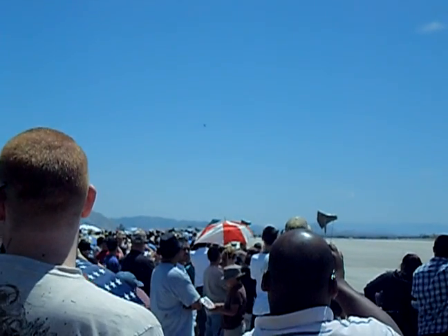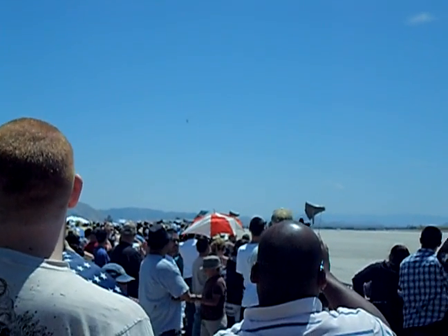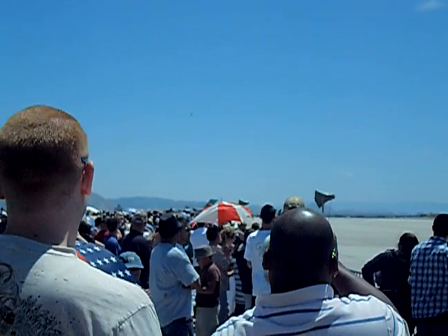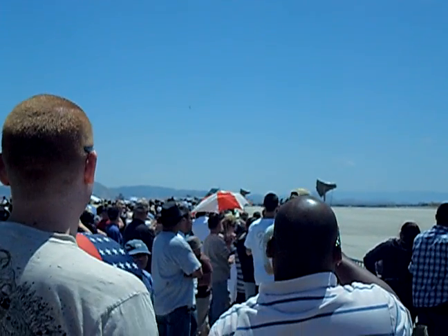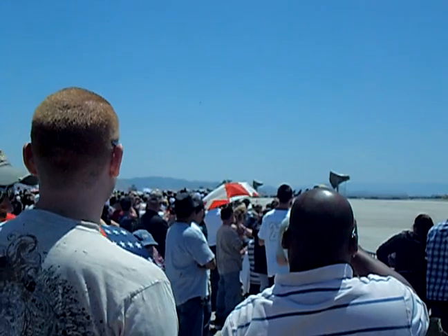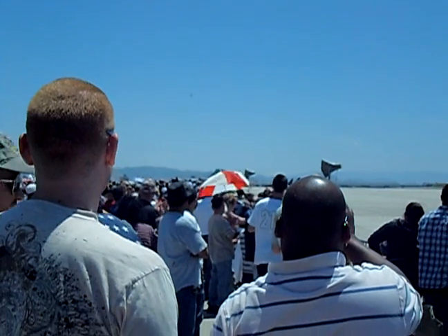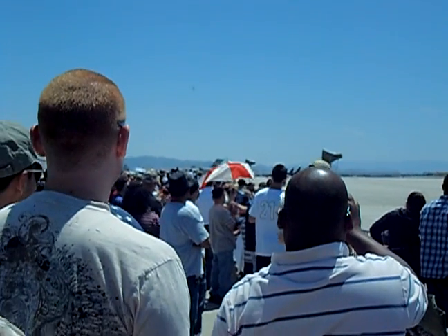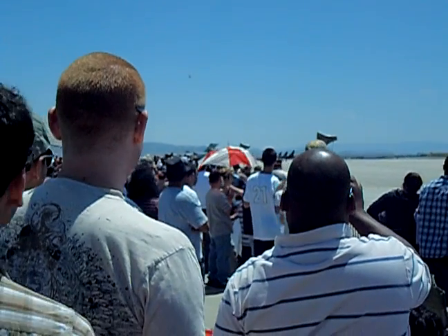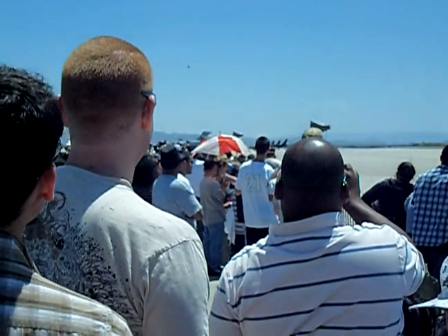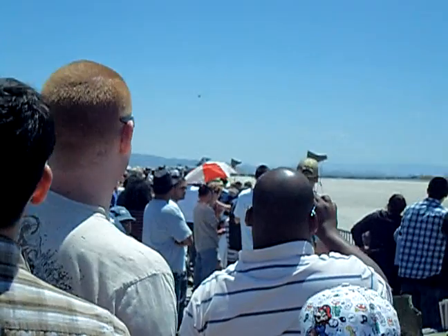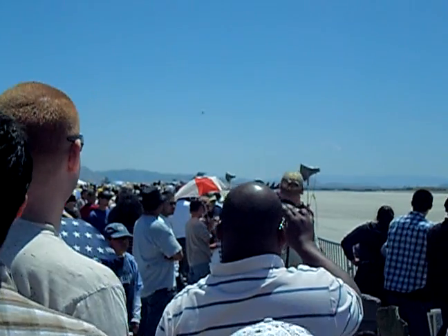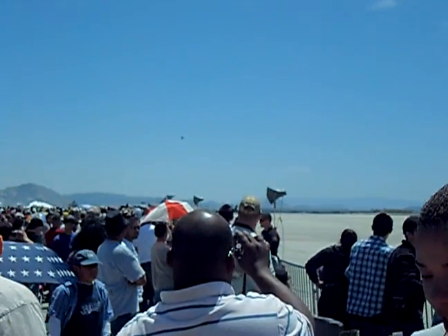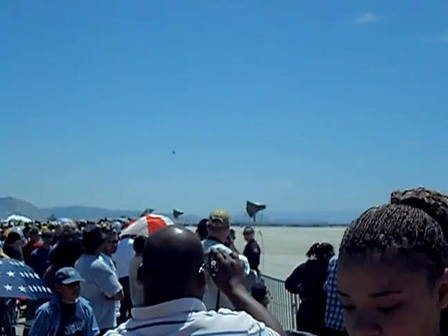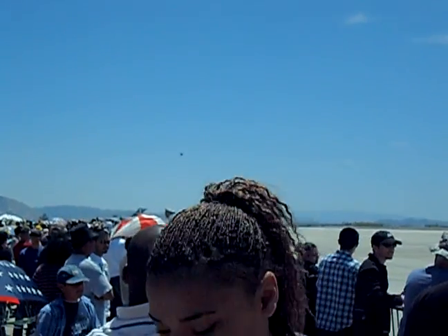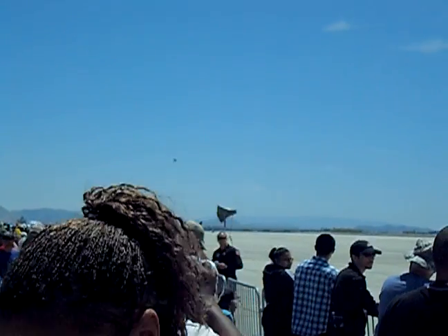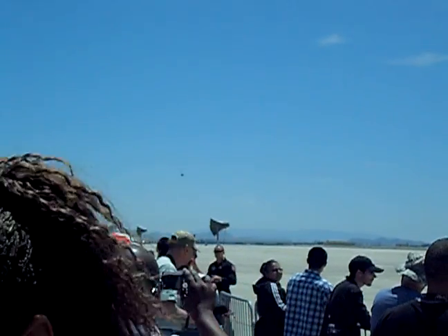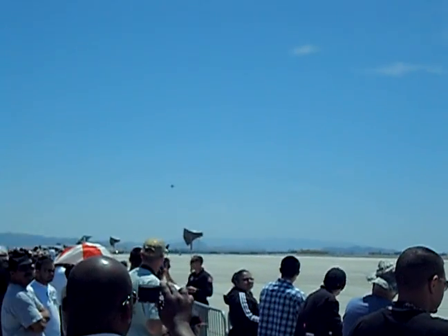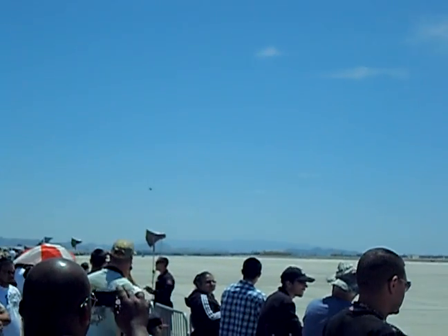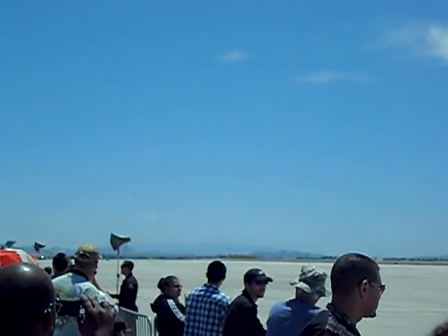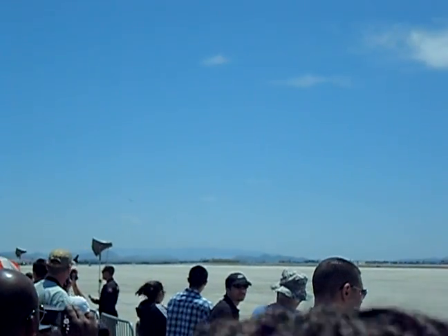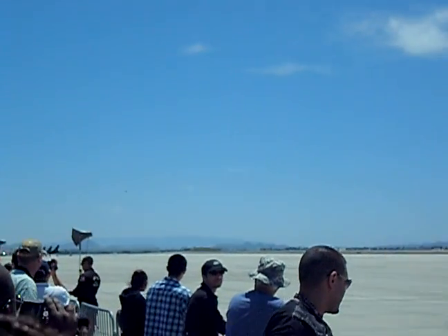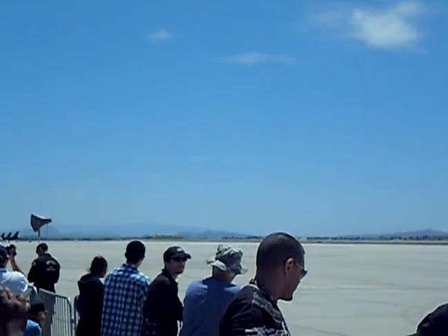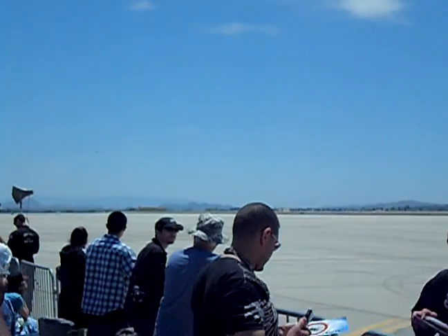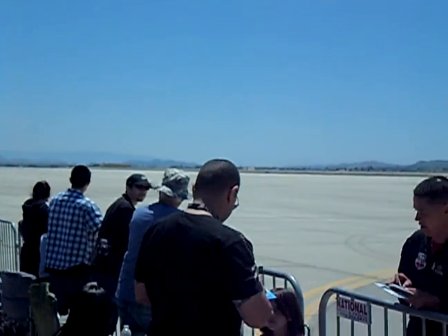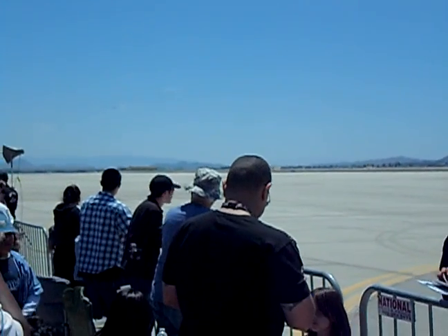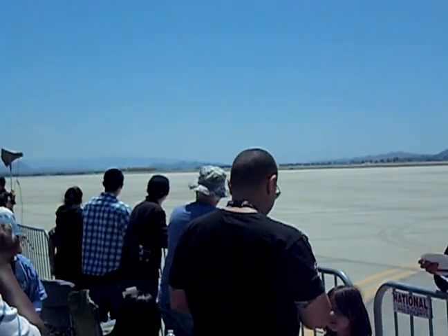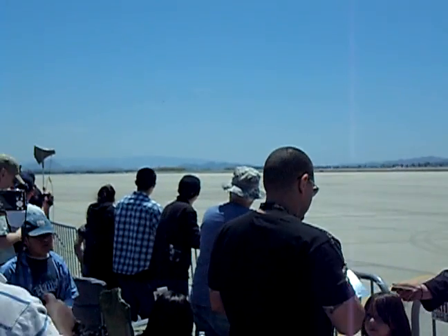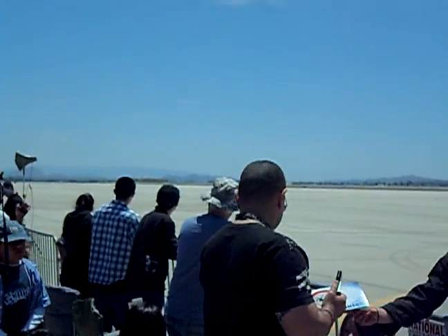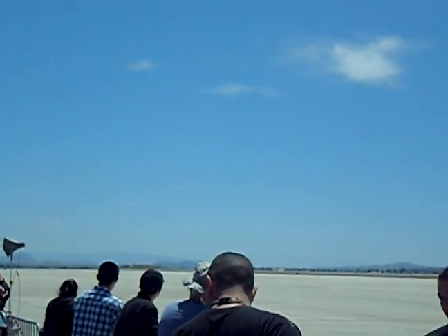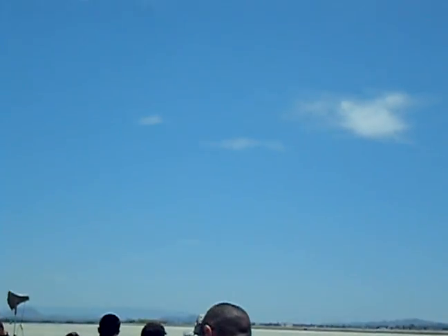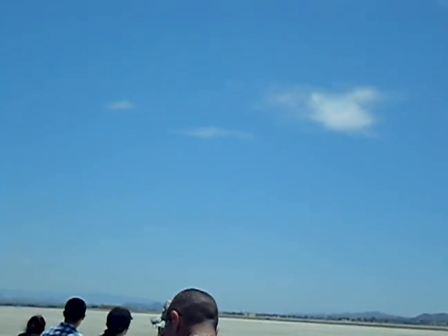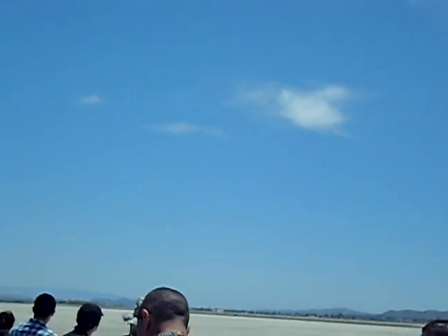Ladies and gentlemen, for the next move we'll be inbound from the left for the max climb. For this maneuver, we're going to go live to the cockpit to Captain John 'Gizmo' Cox. Sir, you are live to the cockpit.